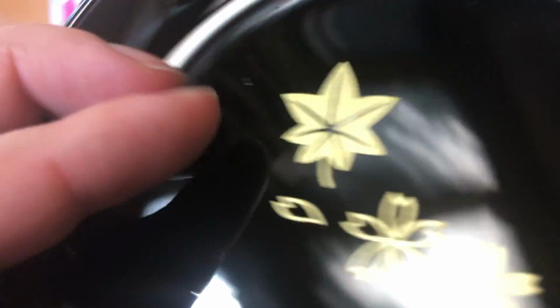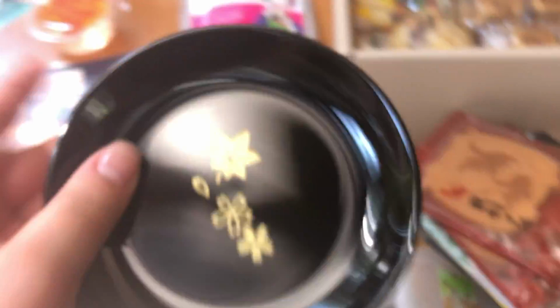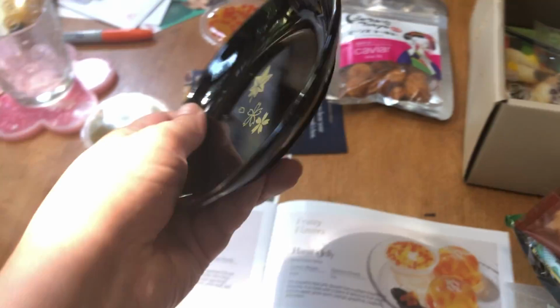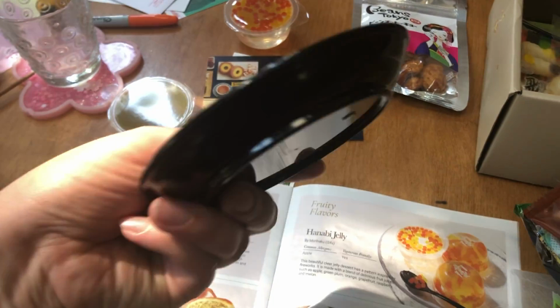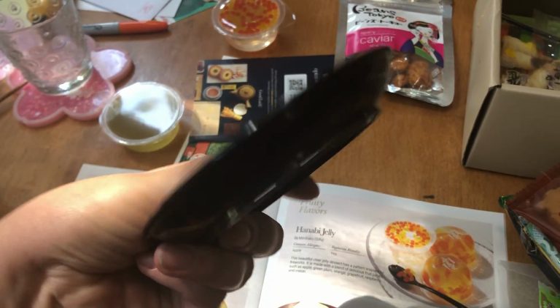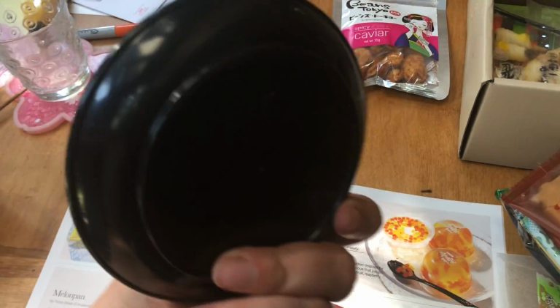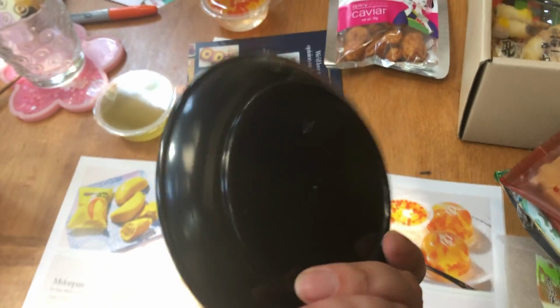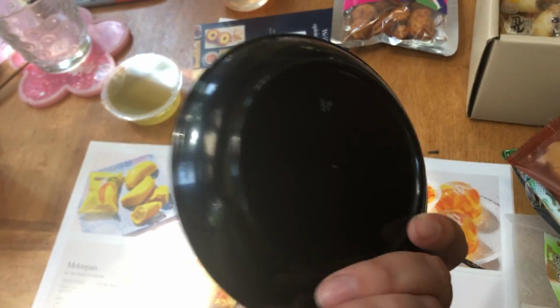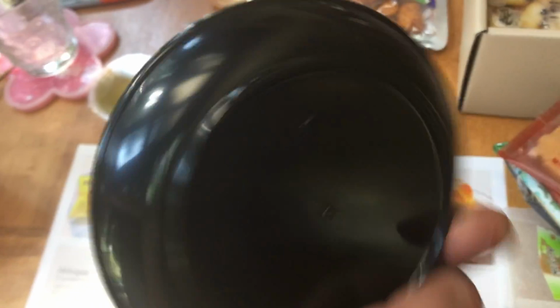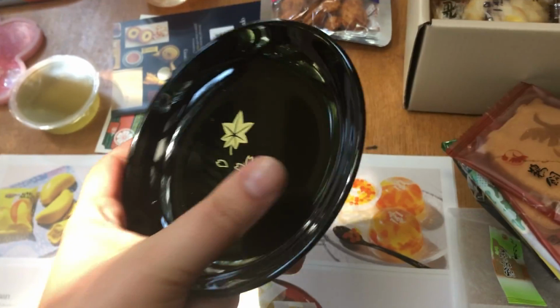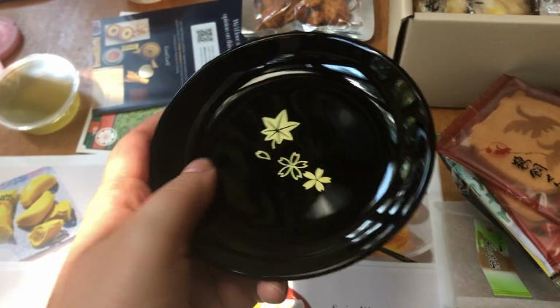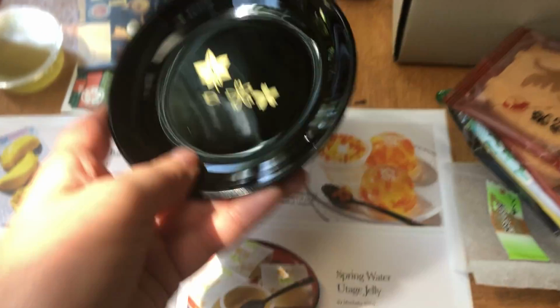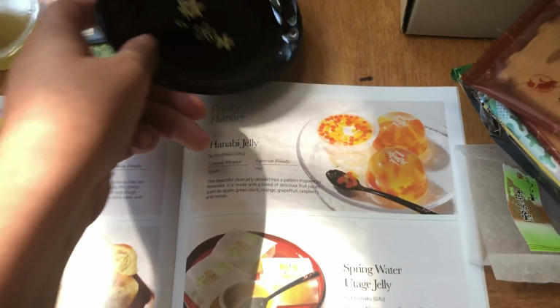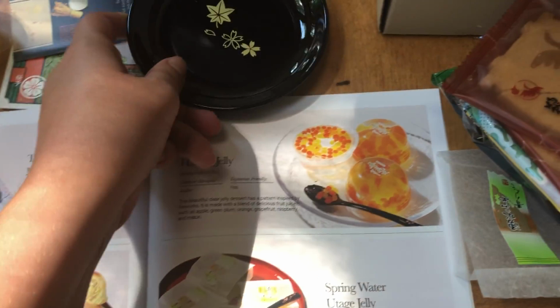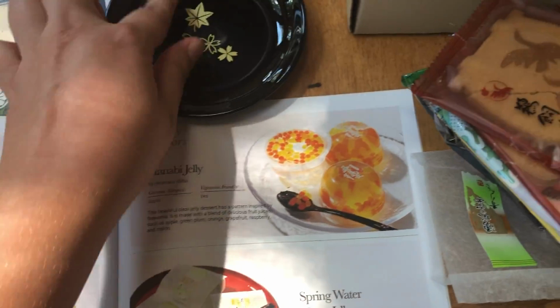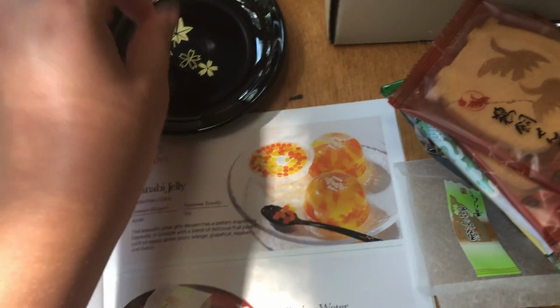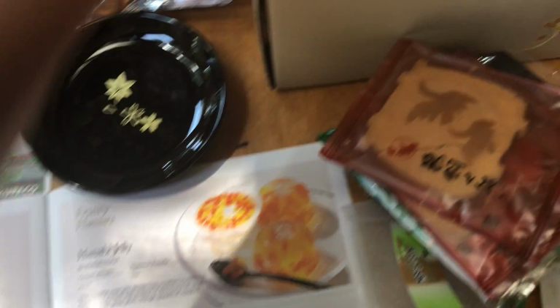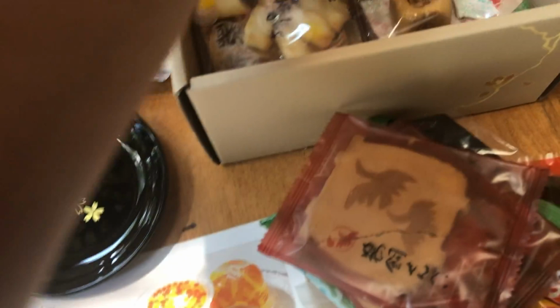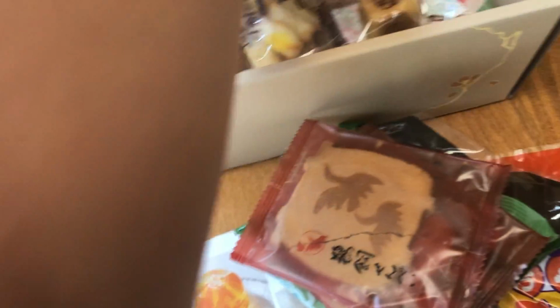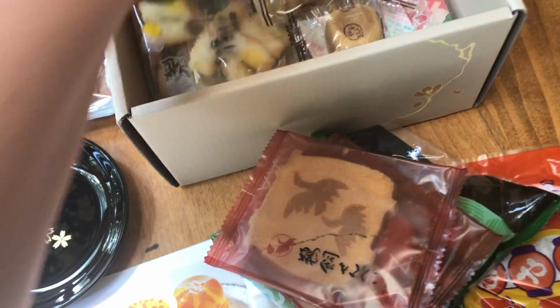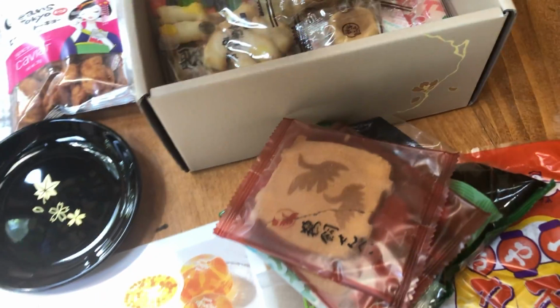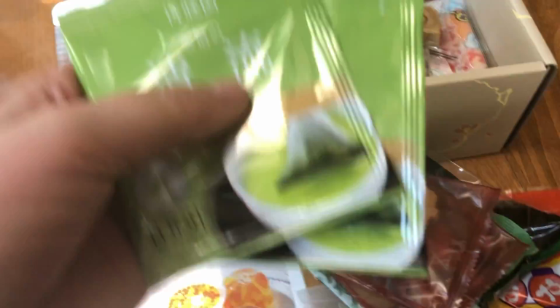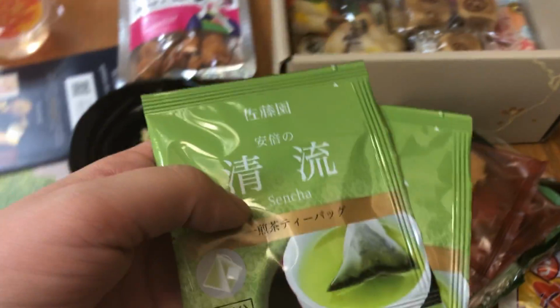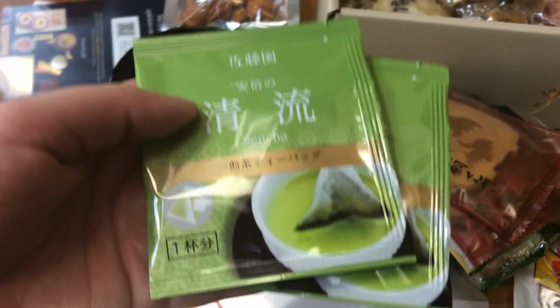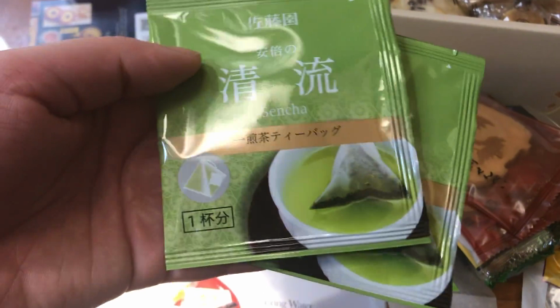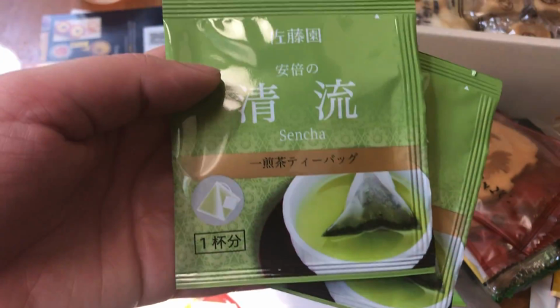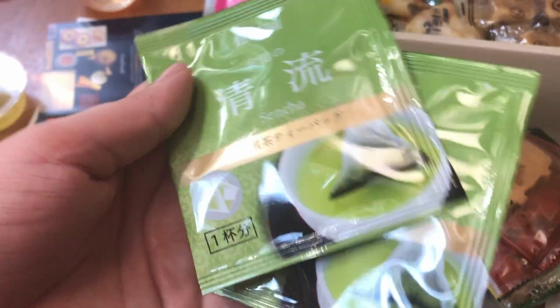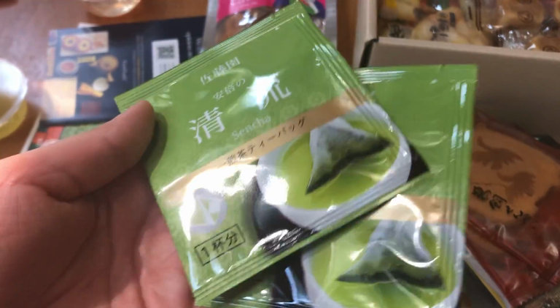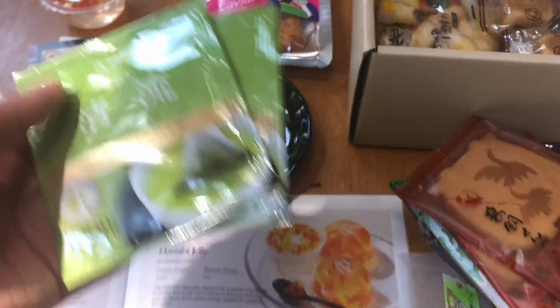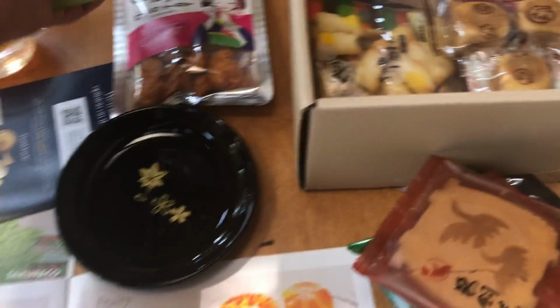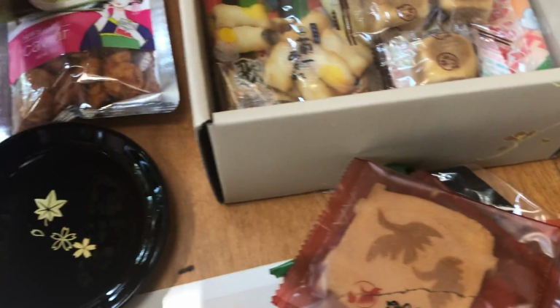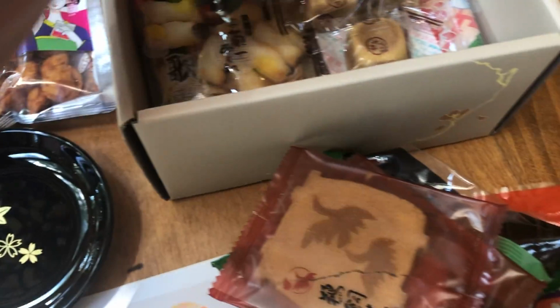This is their little dish they sent with it. They're really nice — I'm collecting all of them. It's a little deeper bowl. And here's the tea packets. They sent two sencha packets, the same.